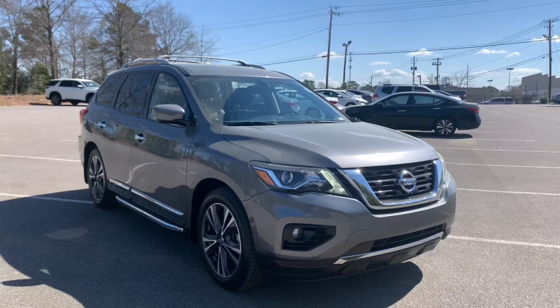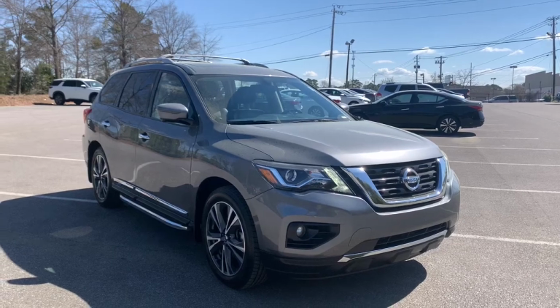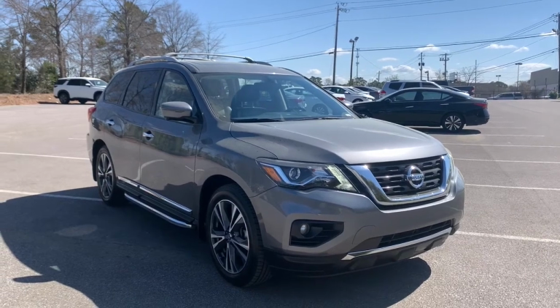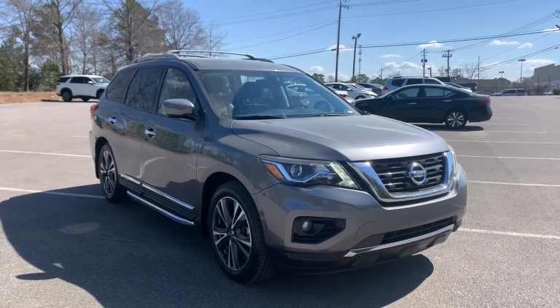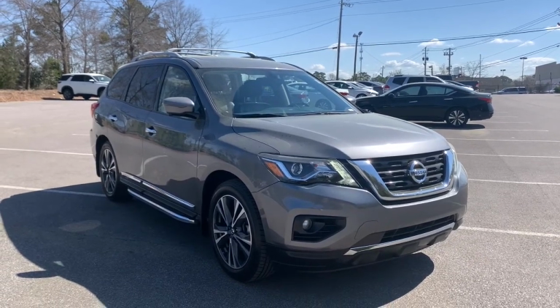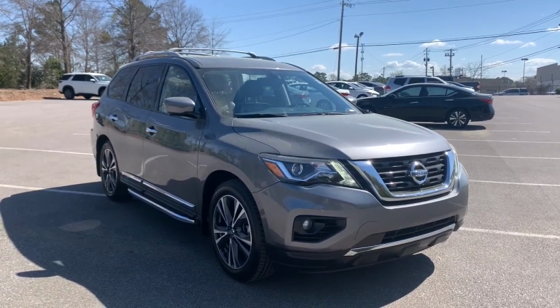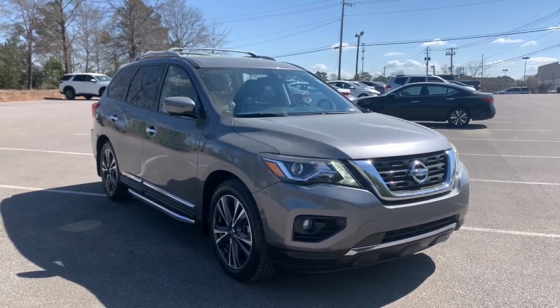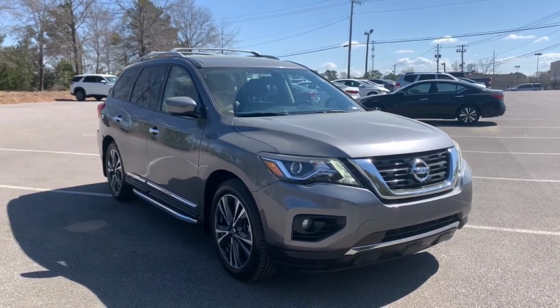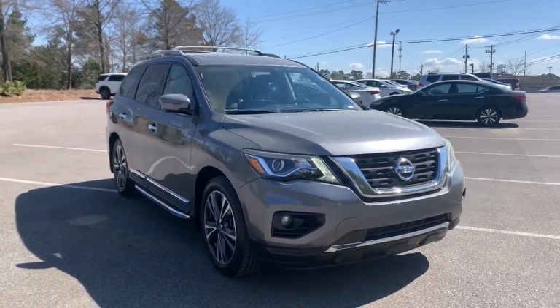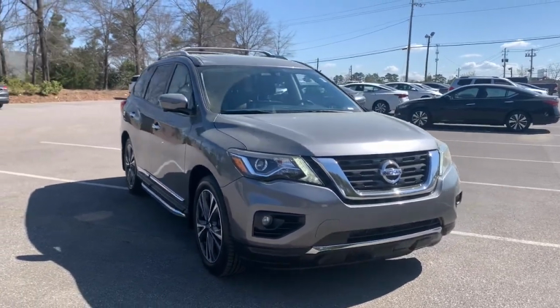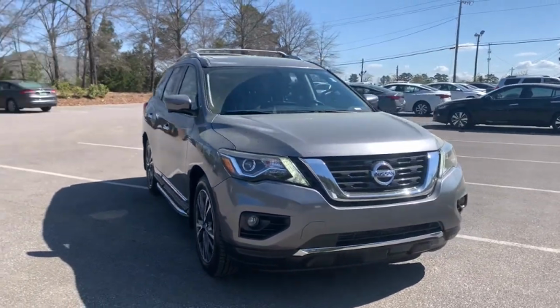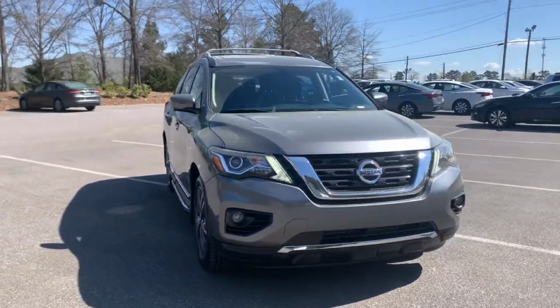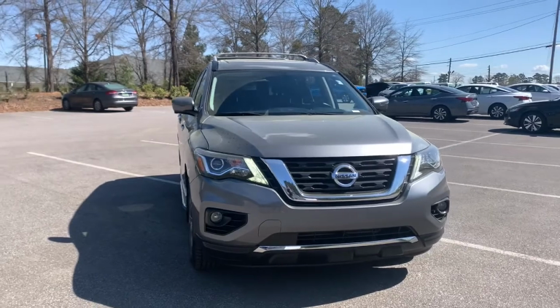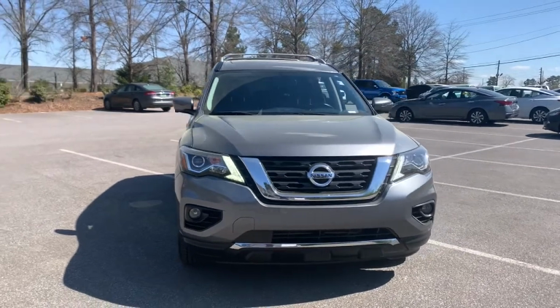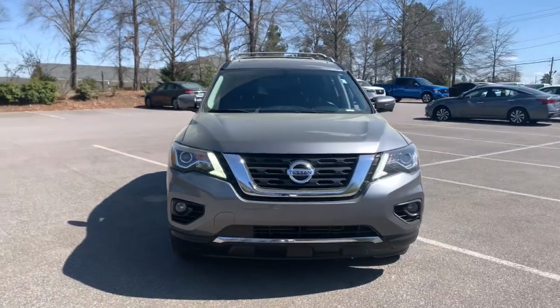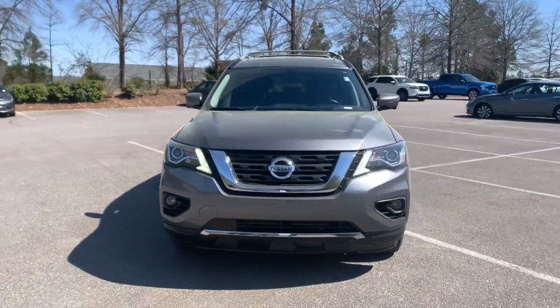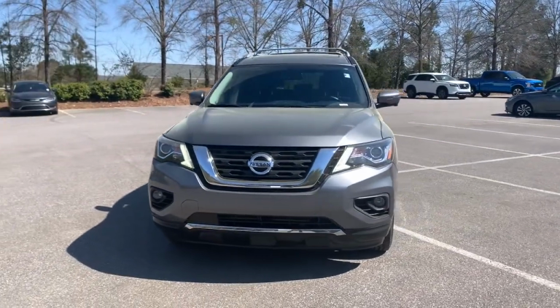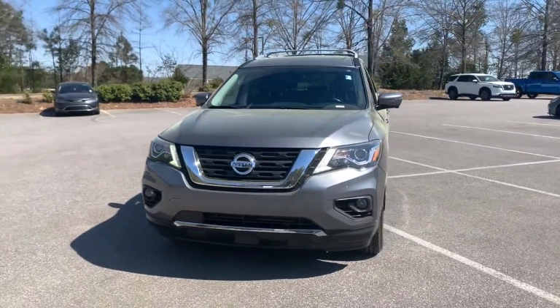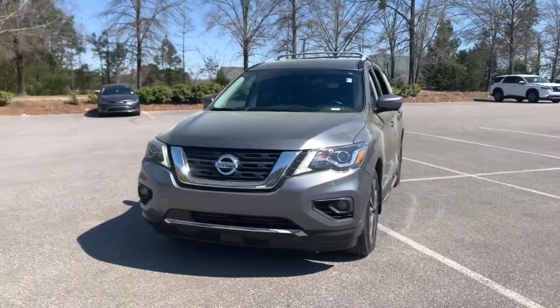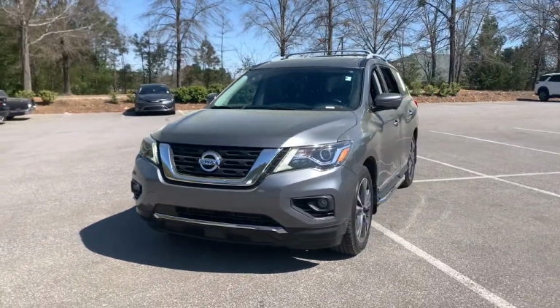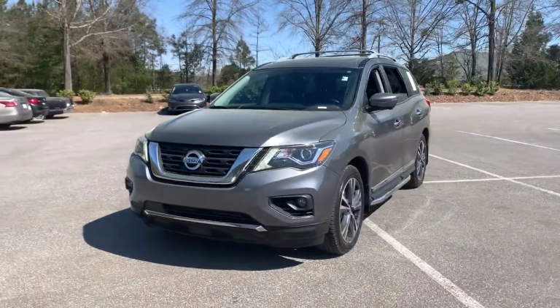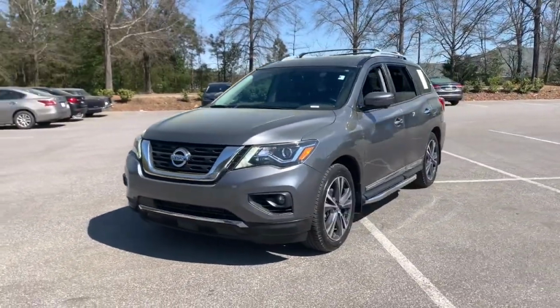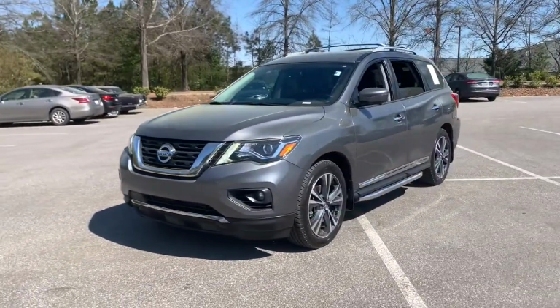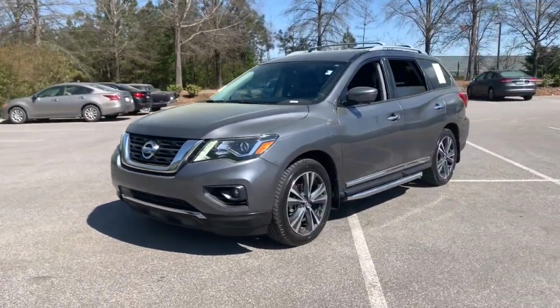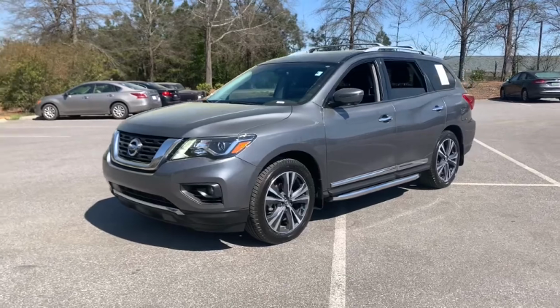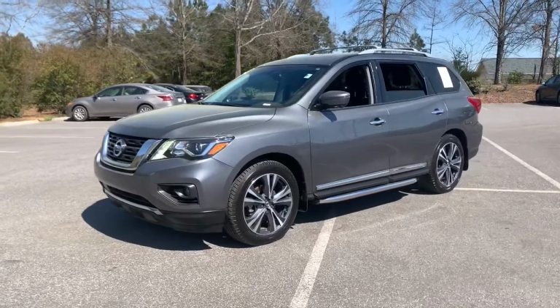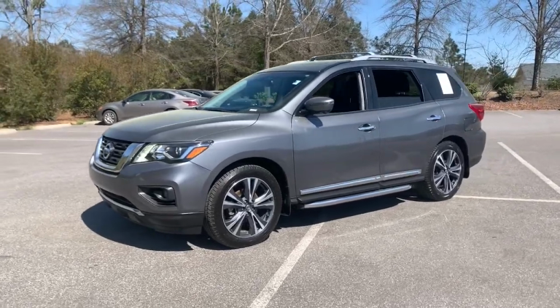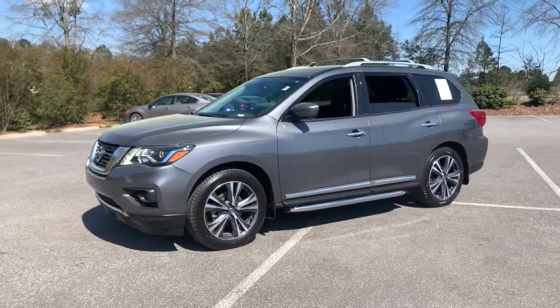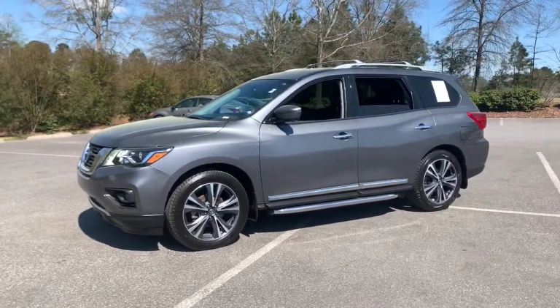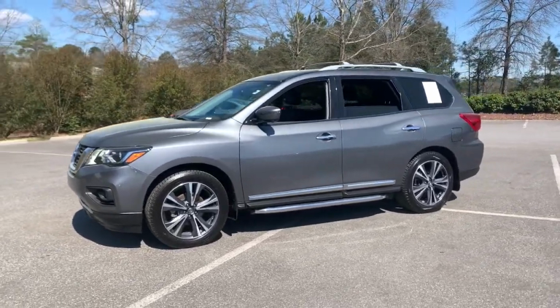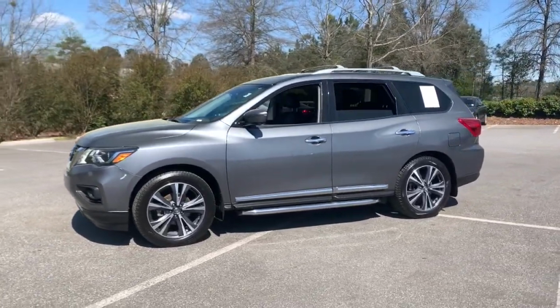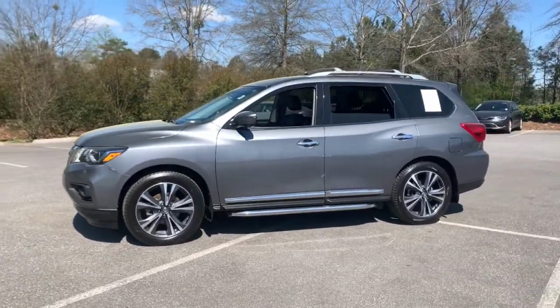Get acquainted with the 2019 Nissan Pathfinder. This vehicle still has fewer than 60,000 miles on the clock, so it won't last long. Picture yourself at the wheel of this comfortable and capable Pathfinder.